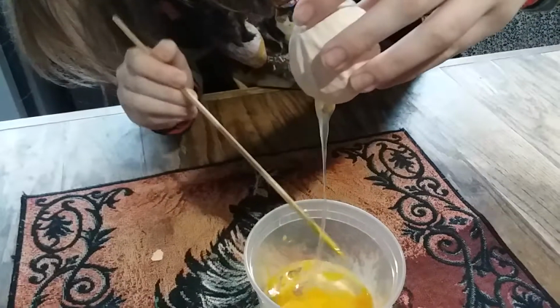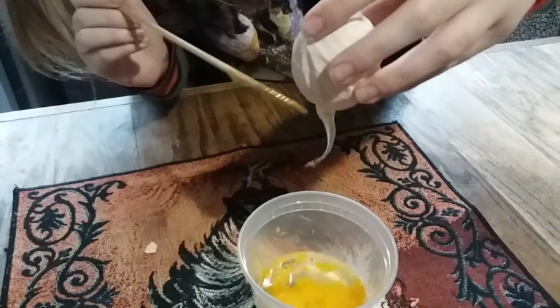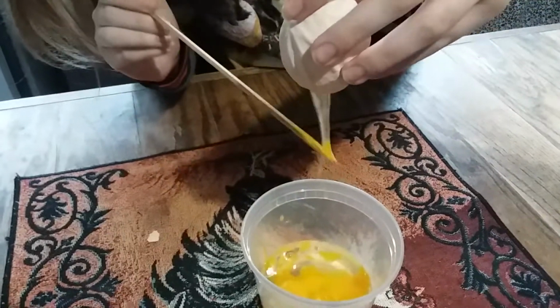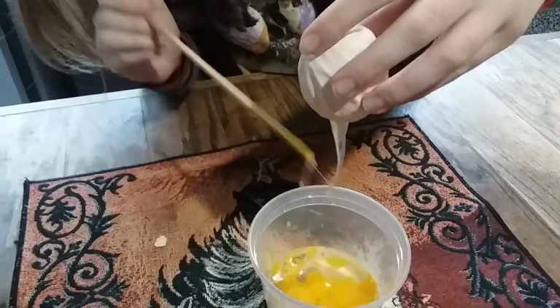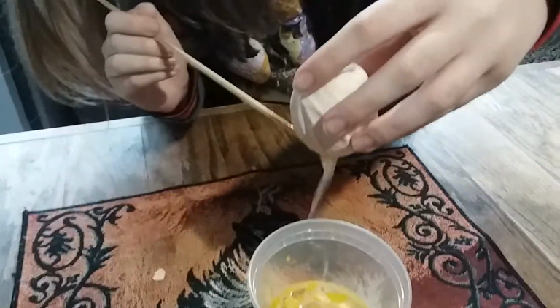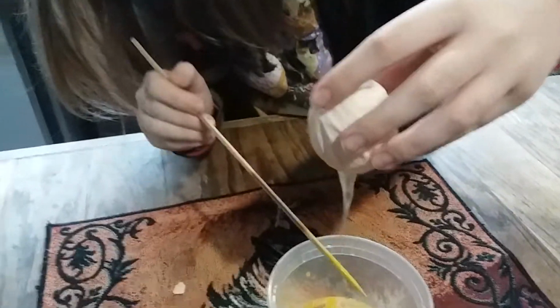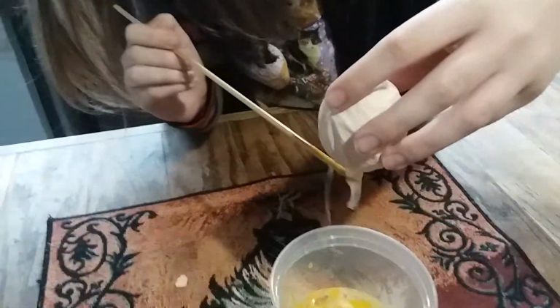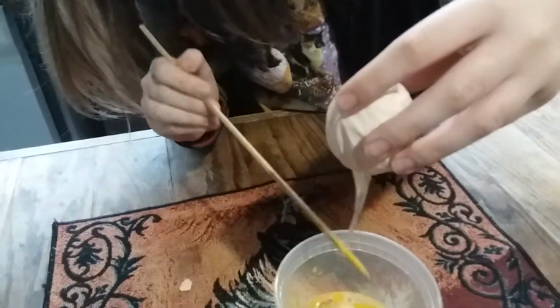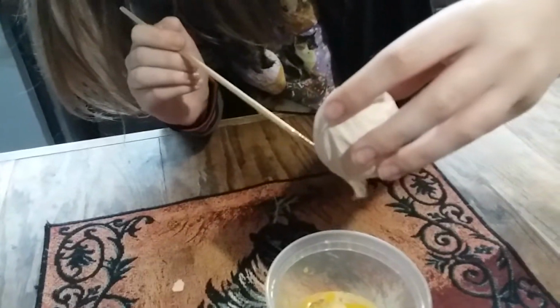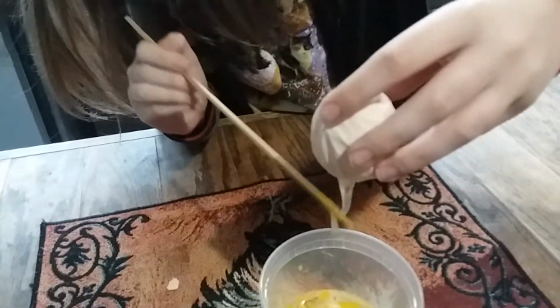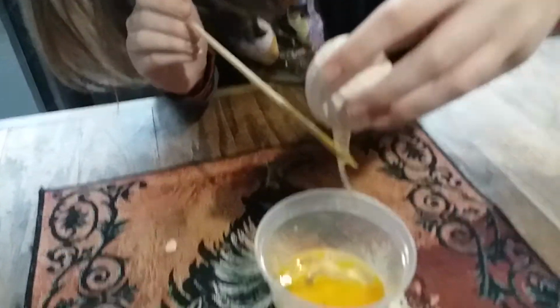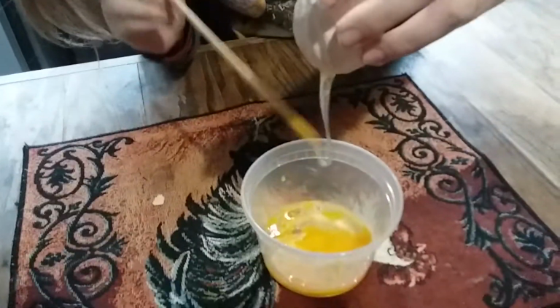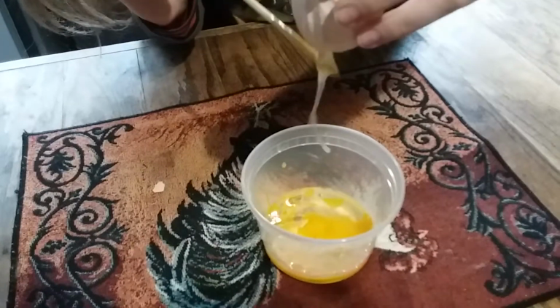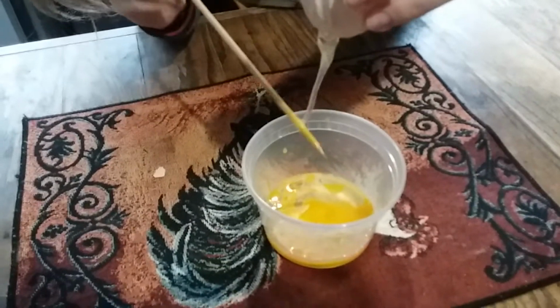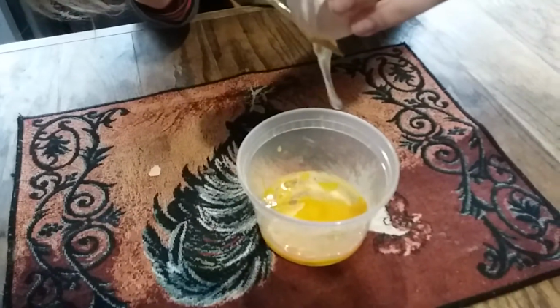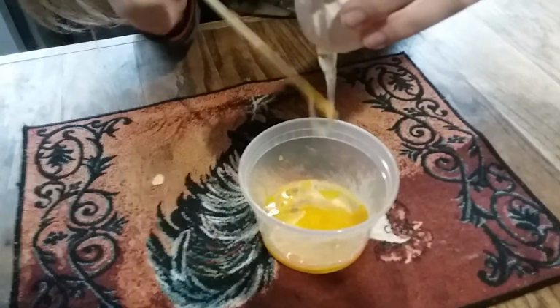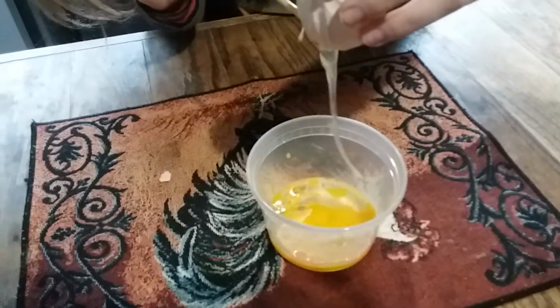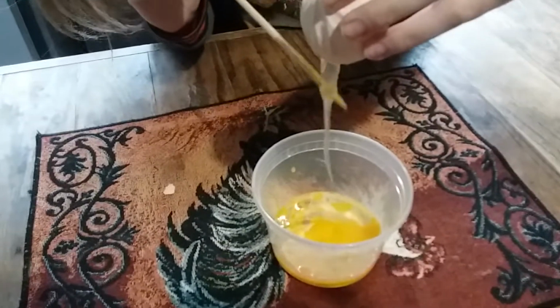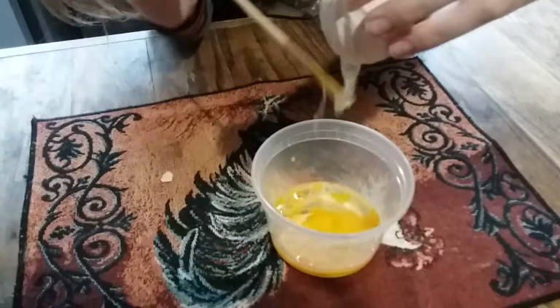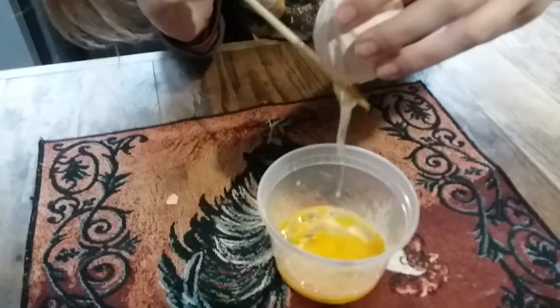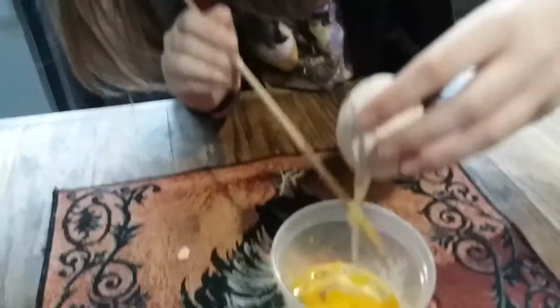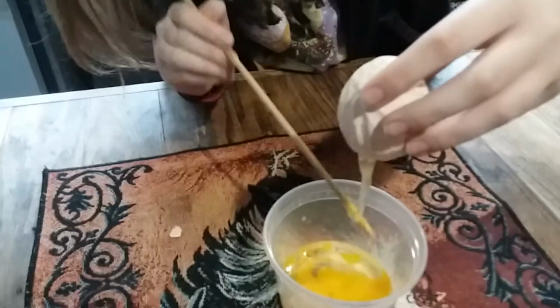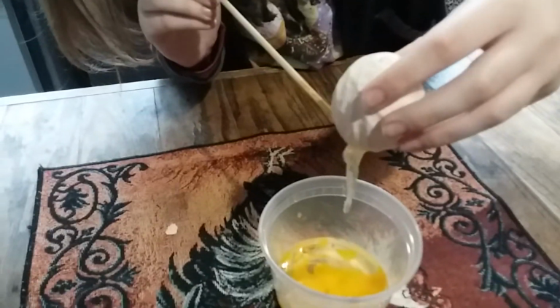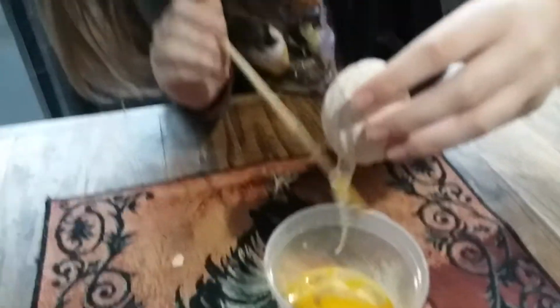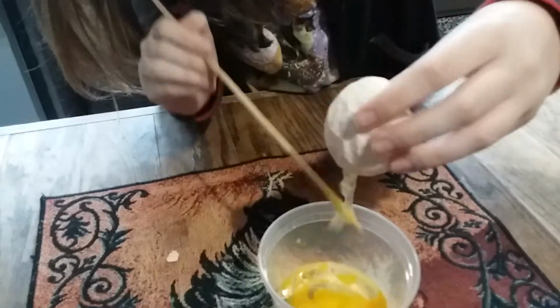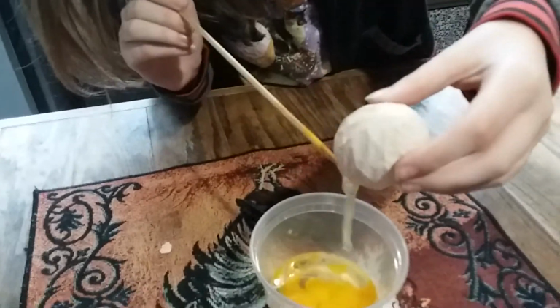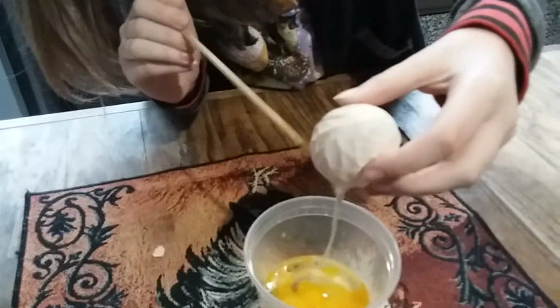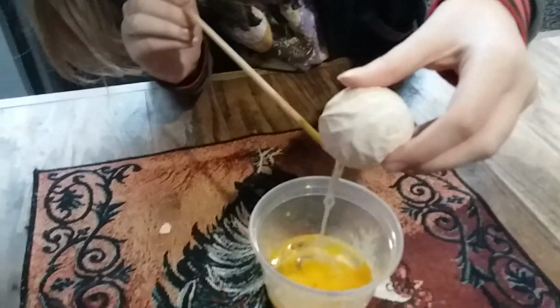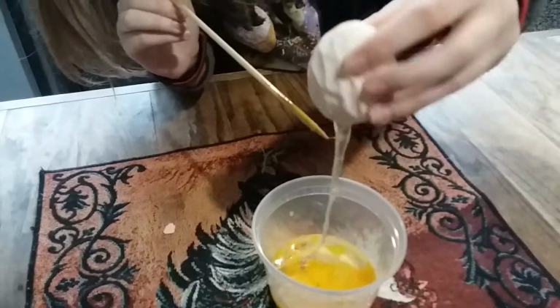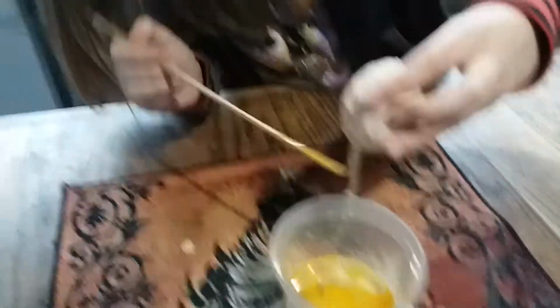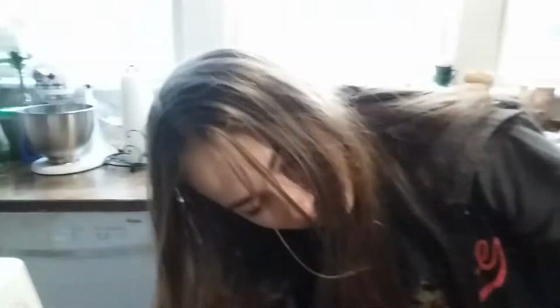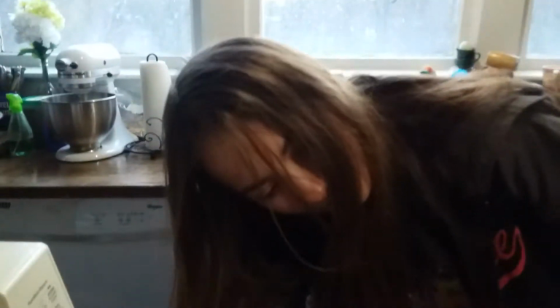There it is. One alien-looking egg, and that's what it looks like inside — just like a regular egg. I think she poked through both sides, but that's all right. All right, I'll see you later. Say bye. Bye.